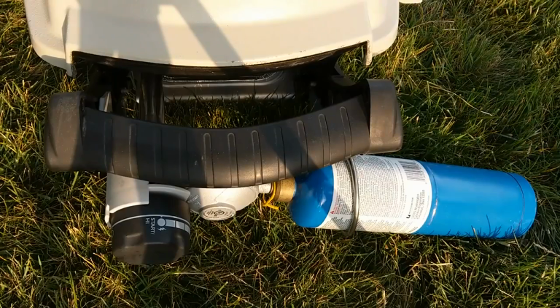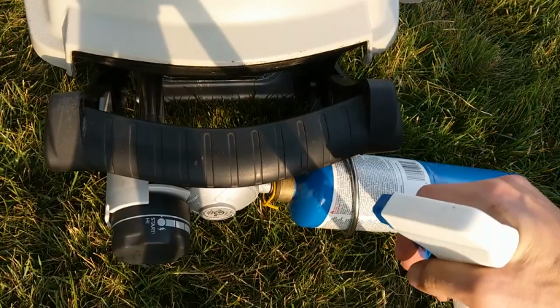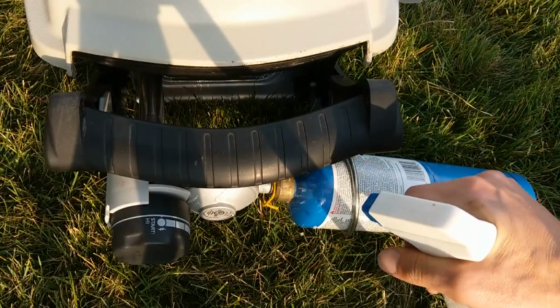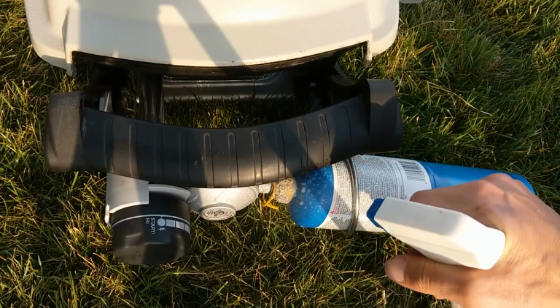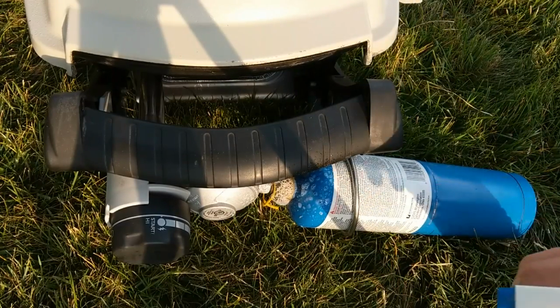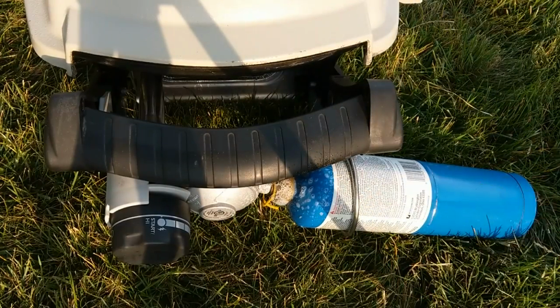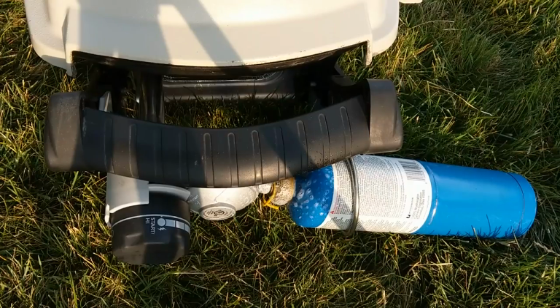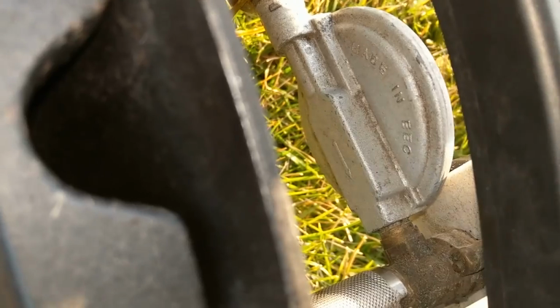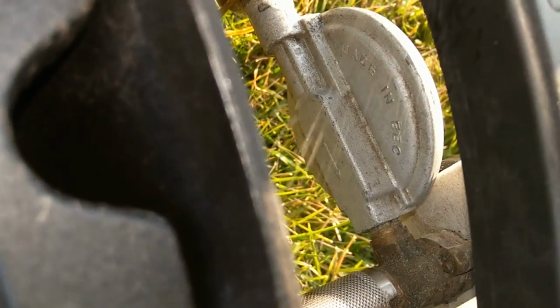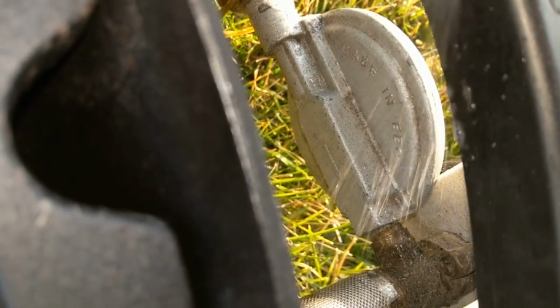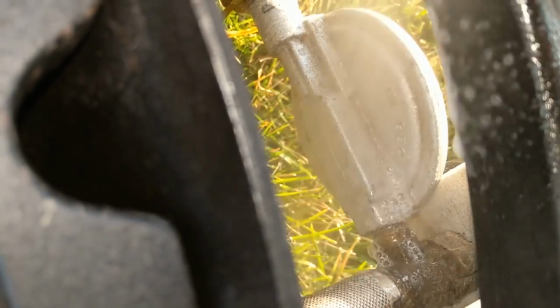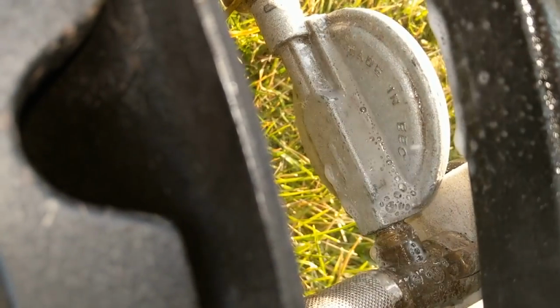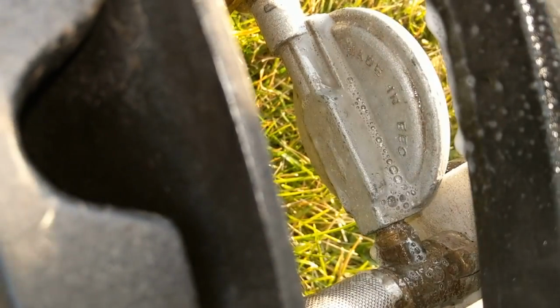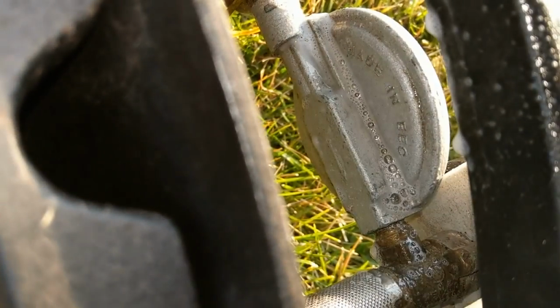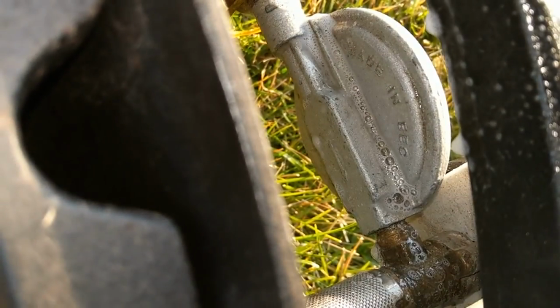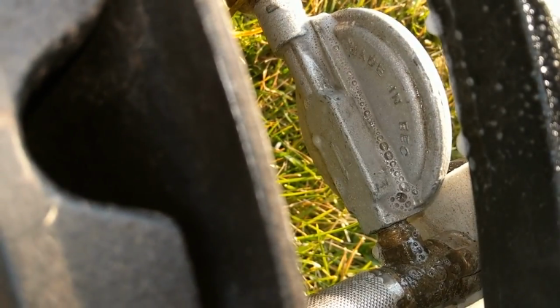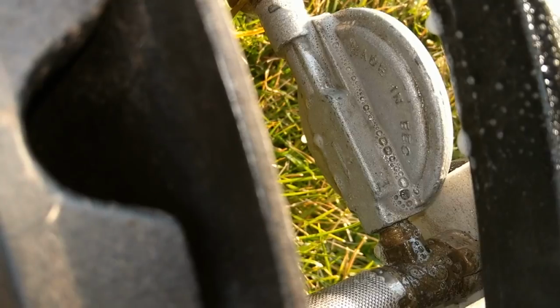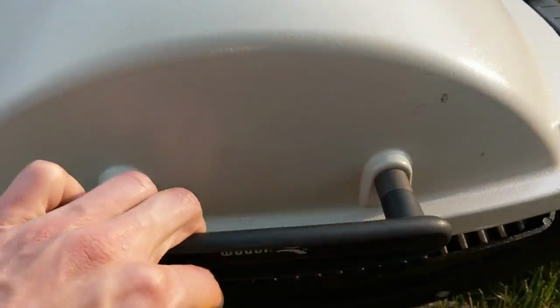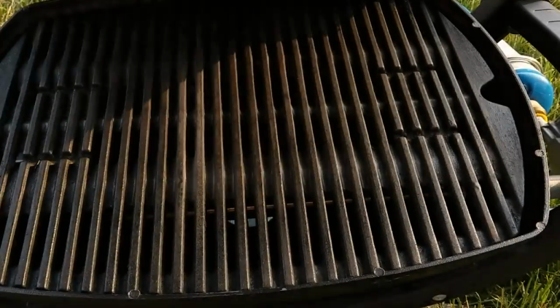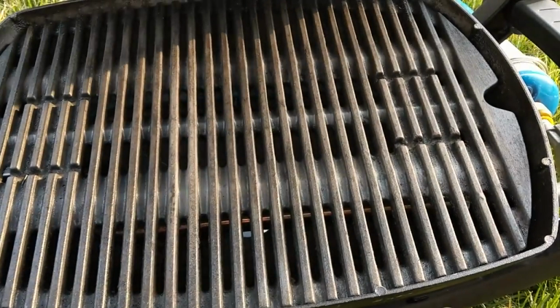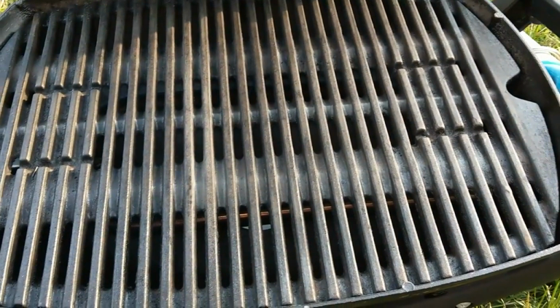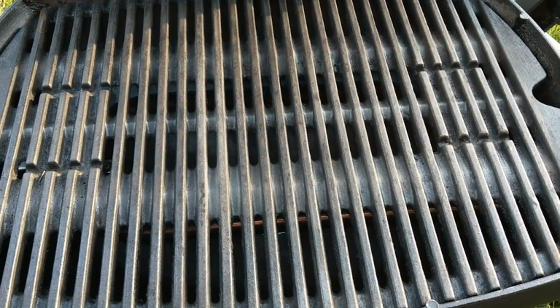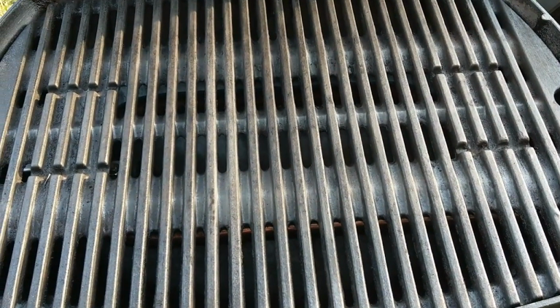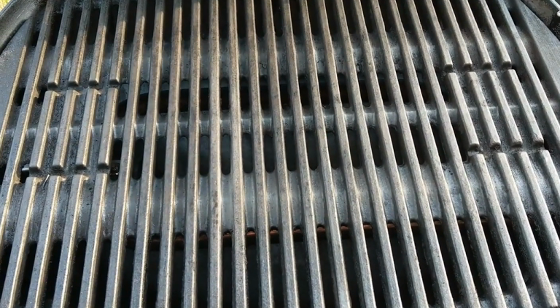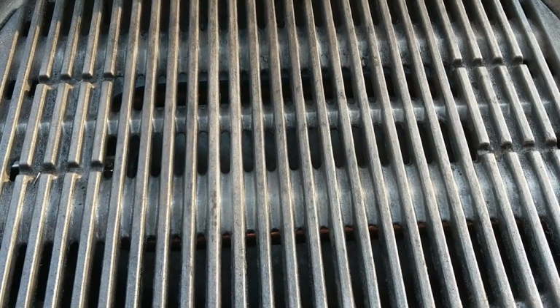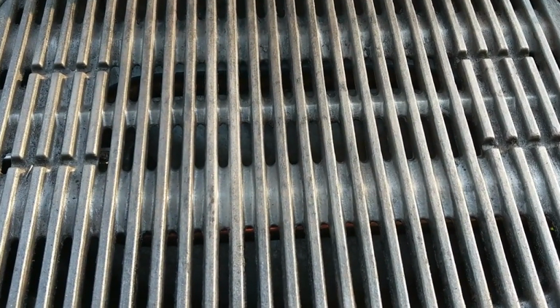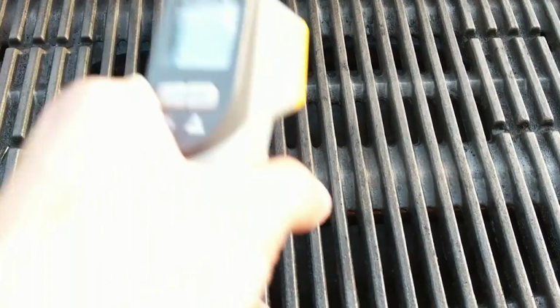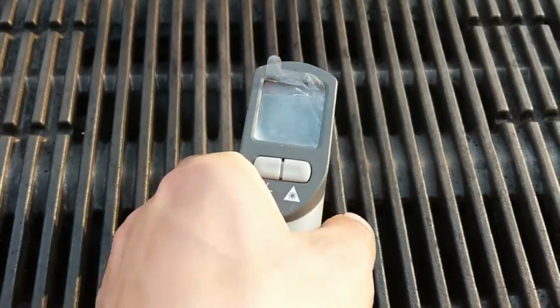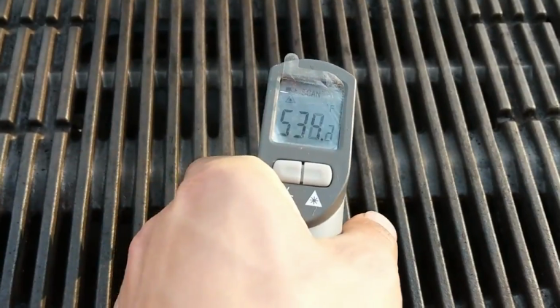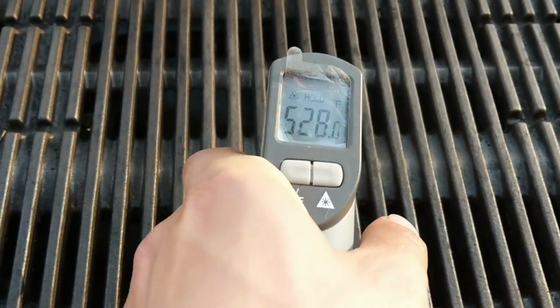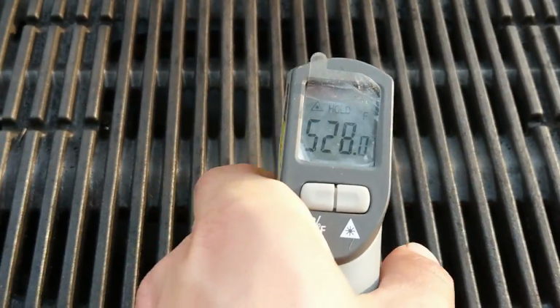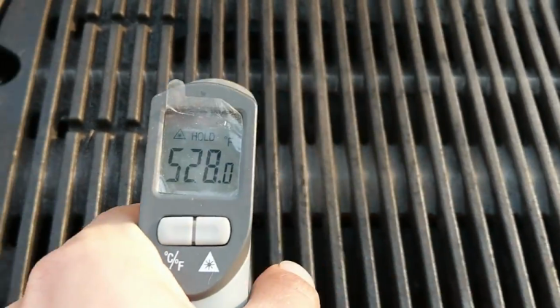It's a good idea to check for leaks by spraying soapy water on the connections to the propane tank. If you get big bubbles, you know that you've got a leak and you need to fix it. Then the only thing left to do is fire it up and see how hot you can get it. I got this one to over 500 degrees and I'm pretty happy with that.